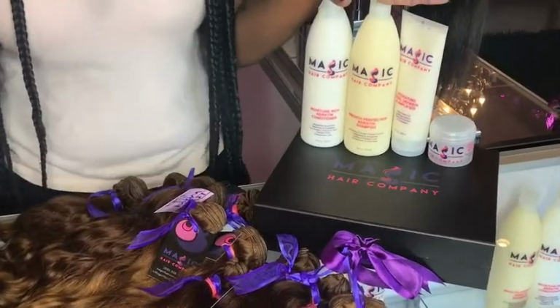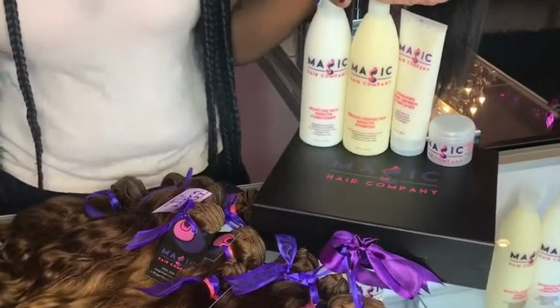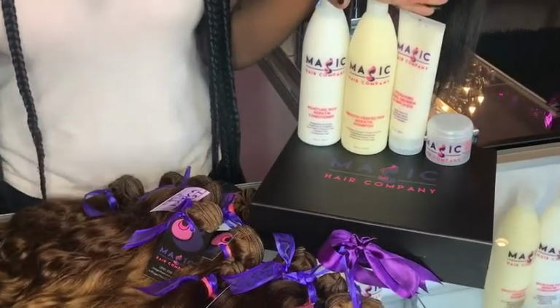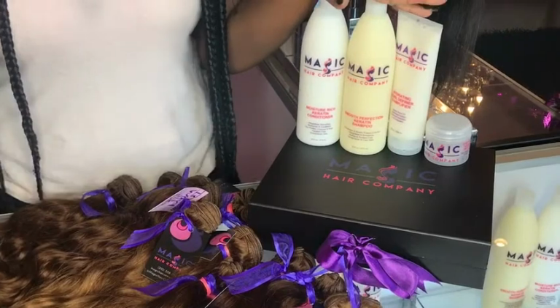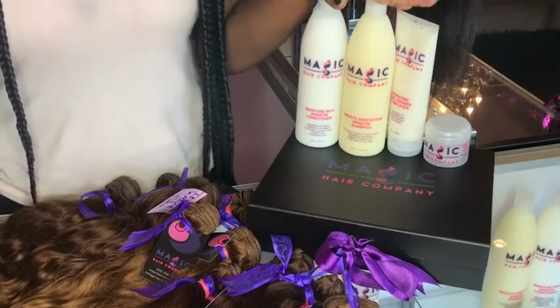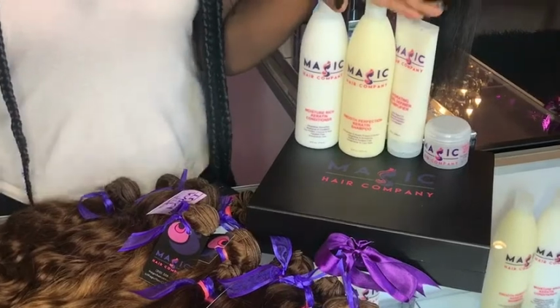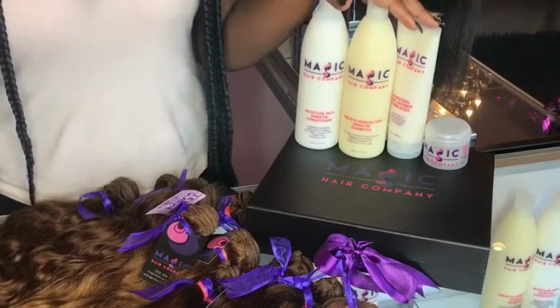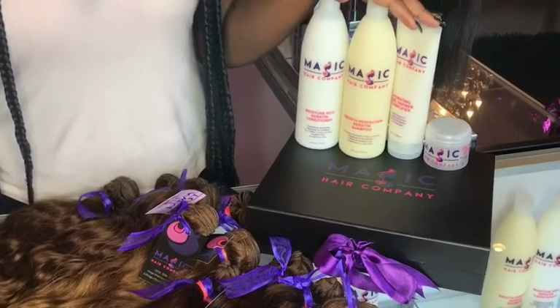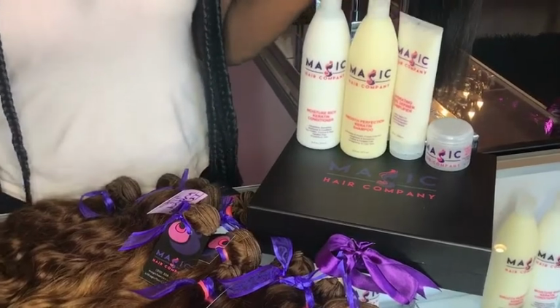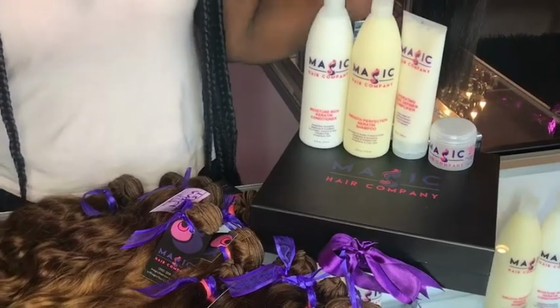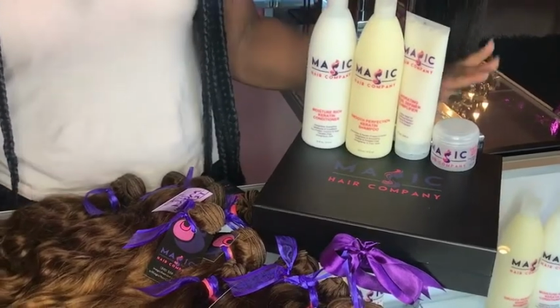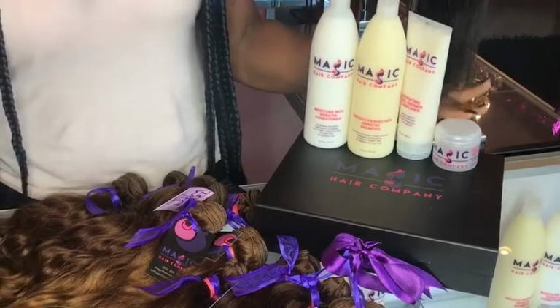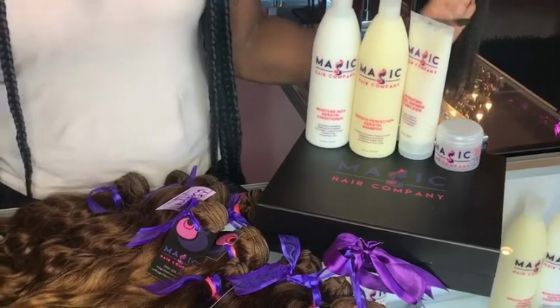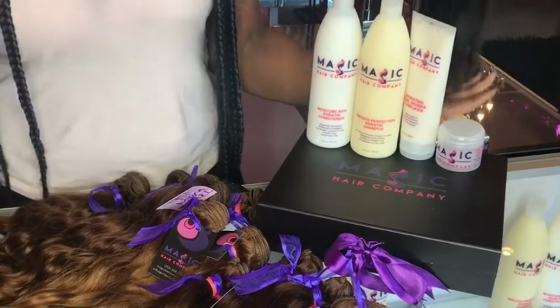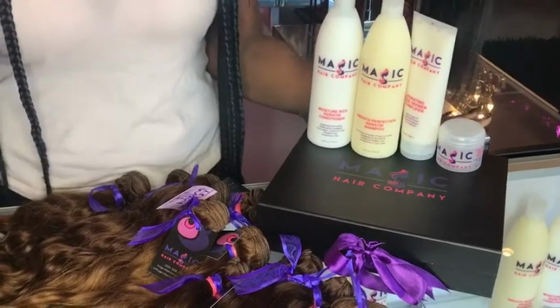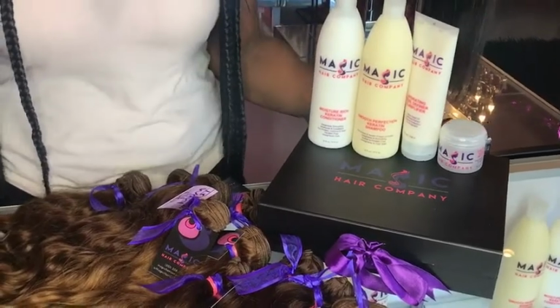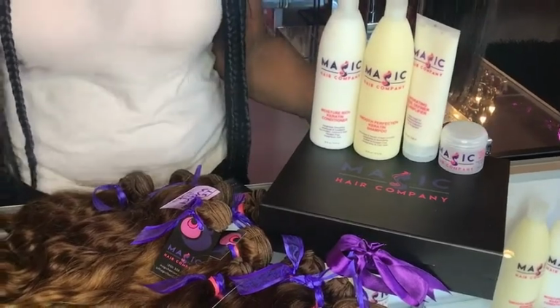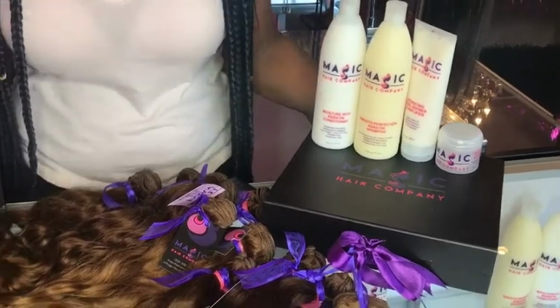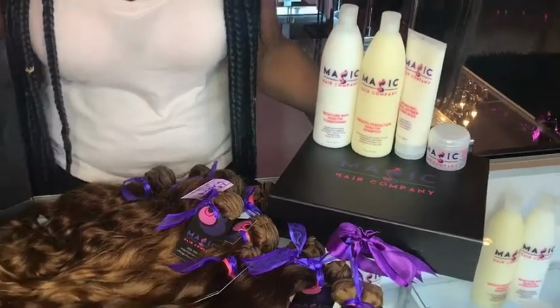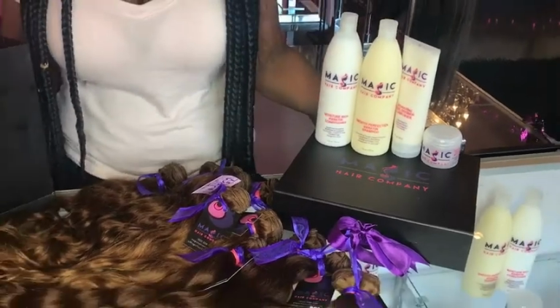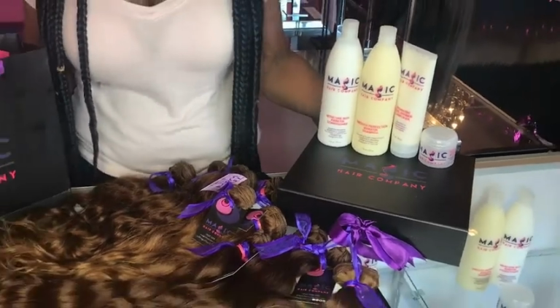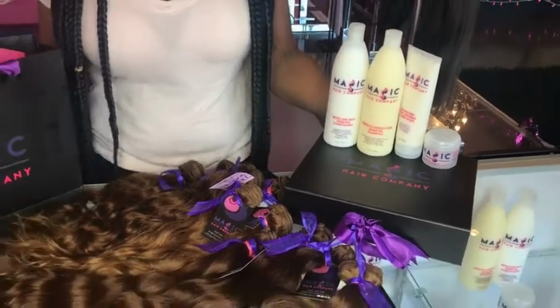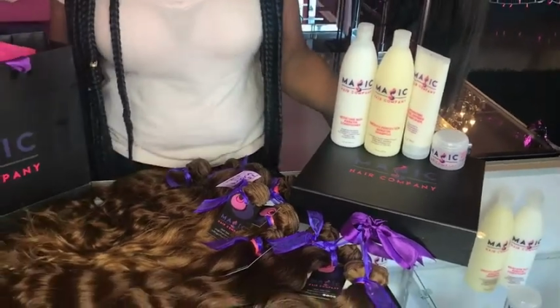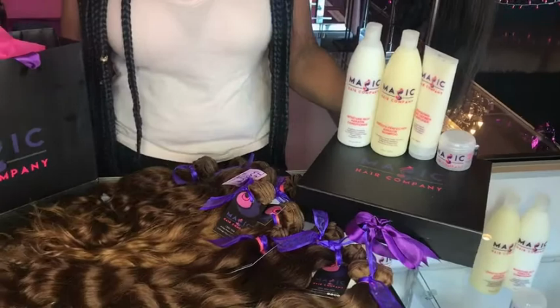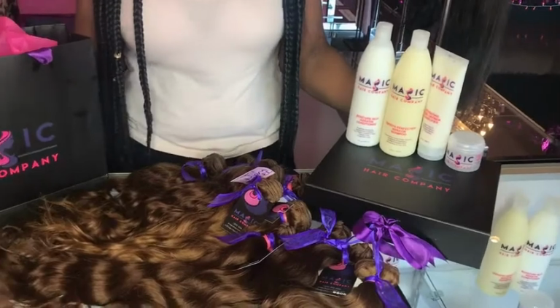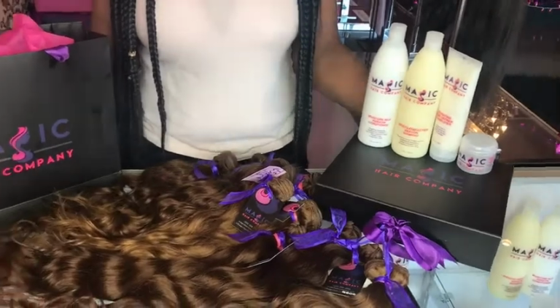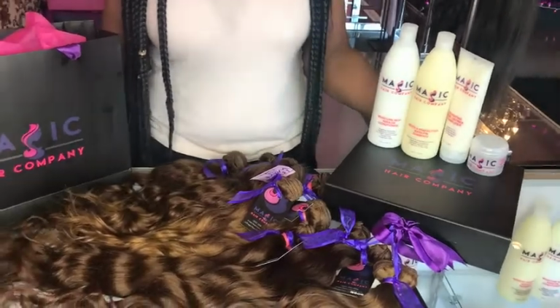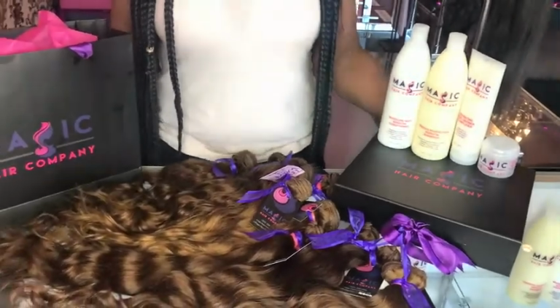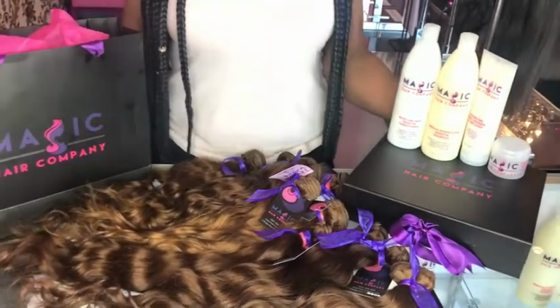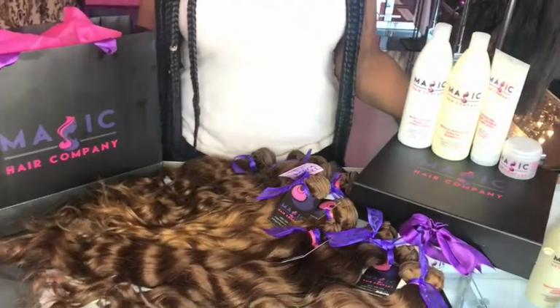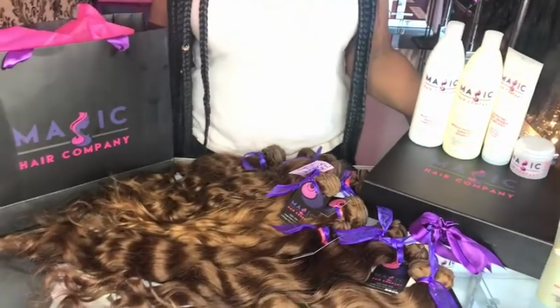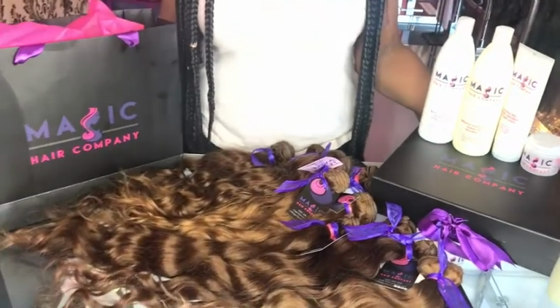To take care of the bundles, we always recommend using the Magic Hair Company shampoo, conditioner, curl definer, and edge control. Check out our full product line and all of our available bundles at magichaircompany.com.